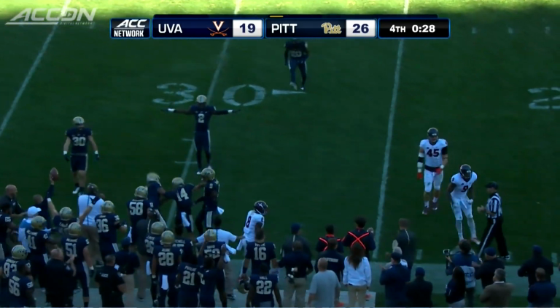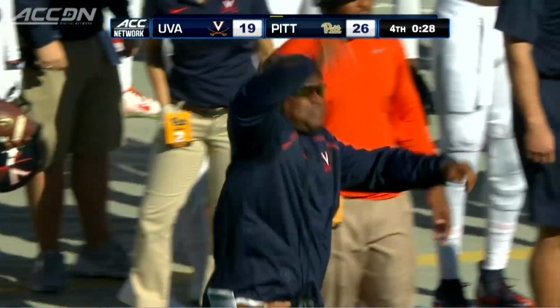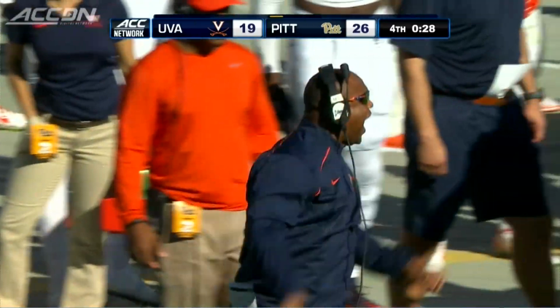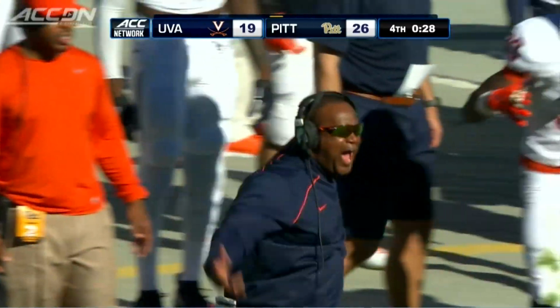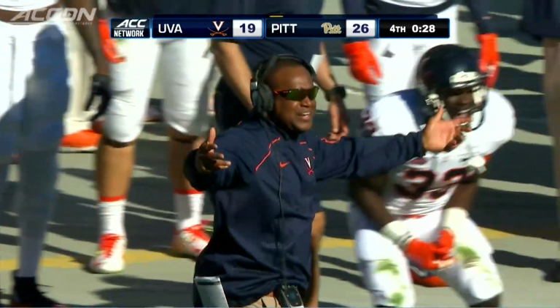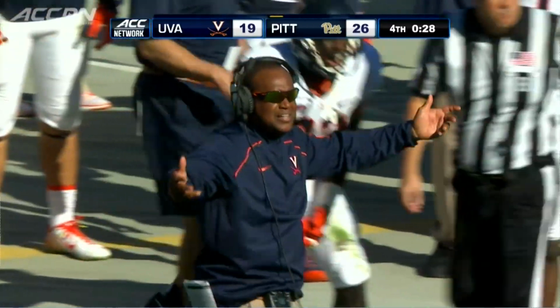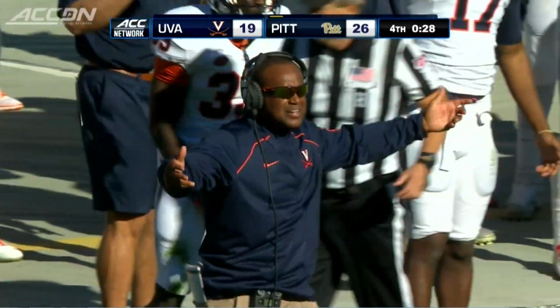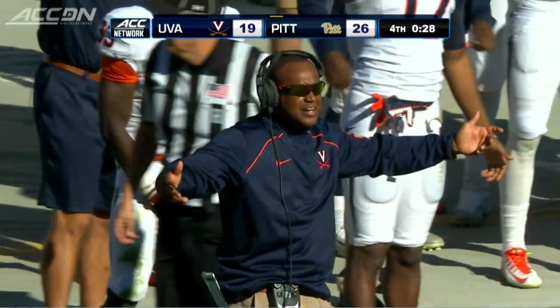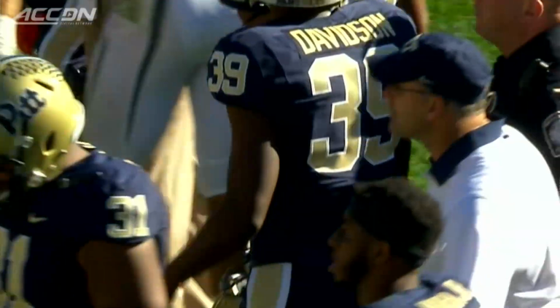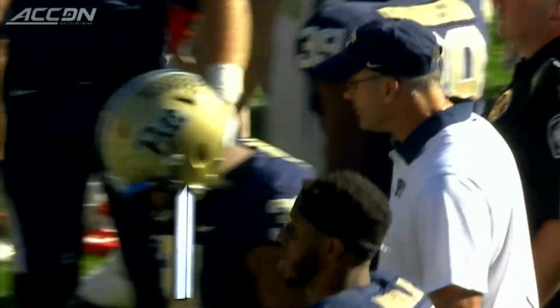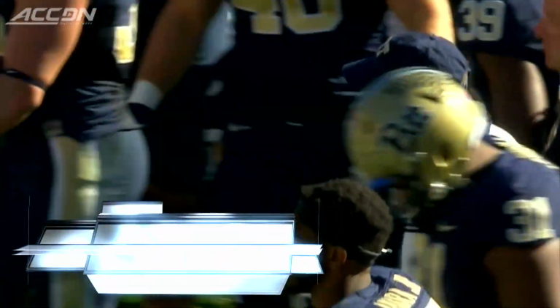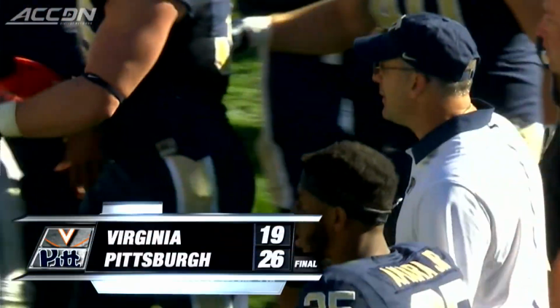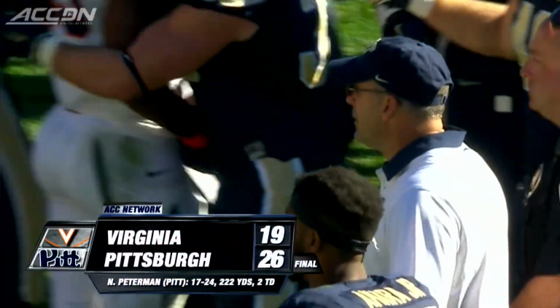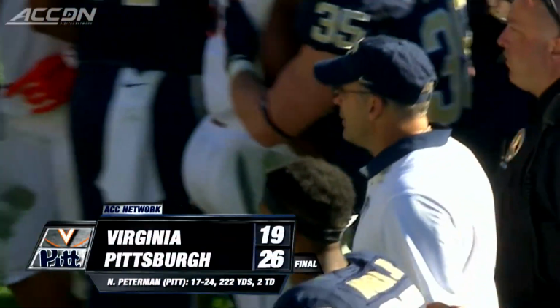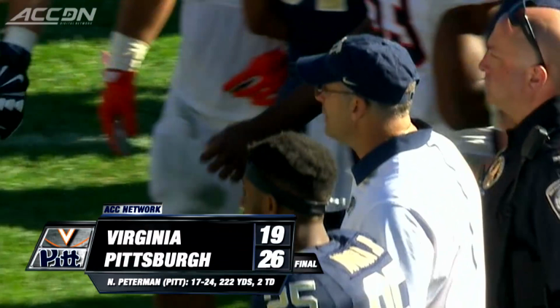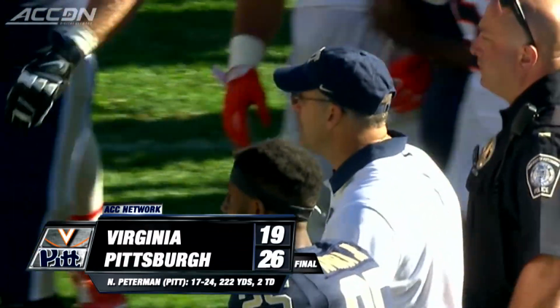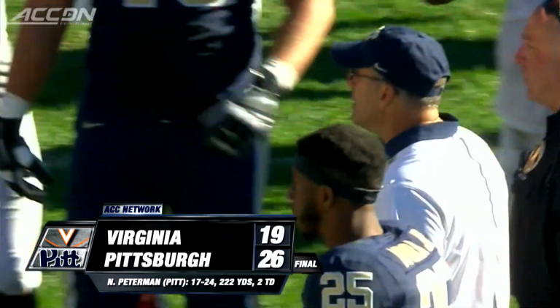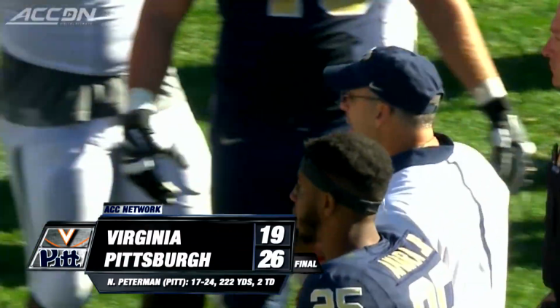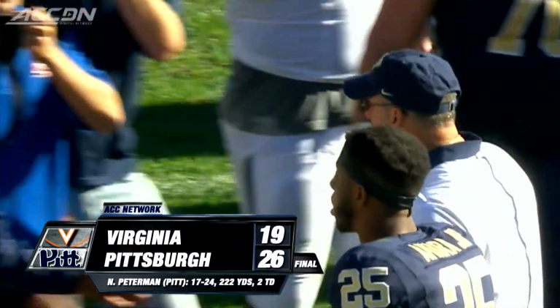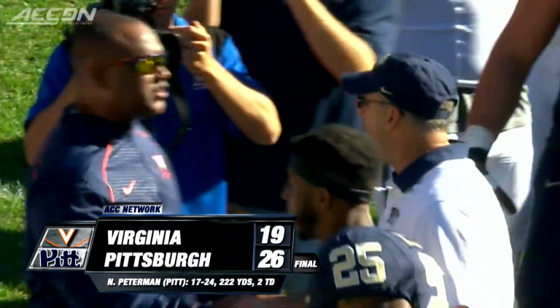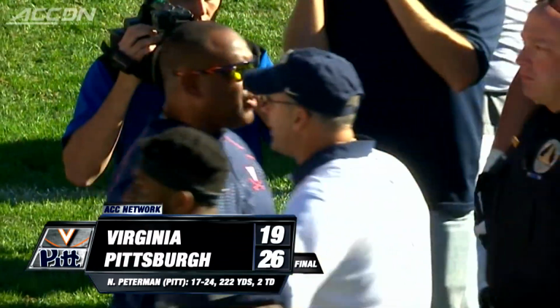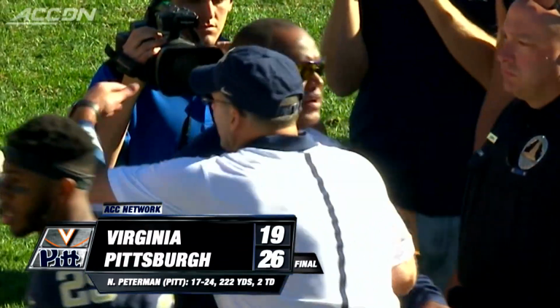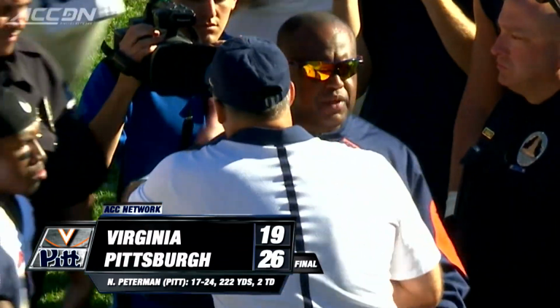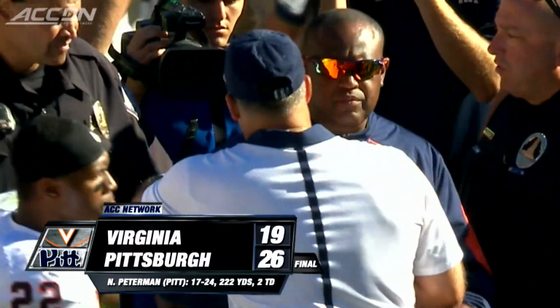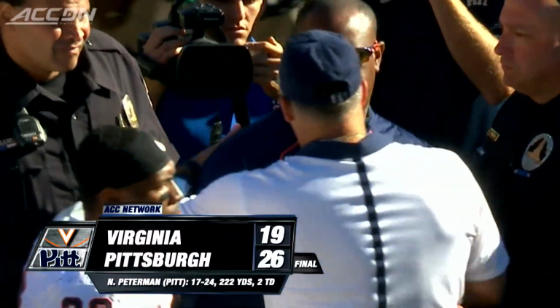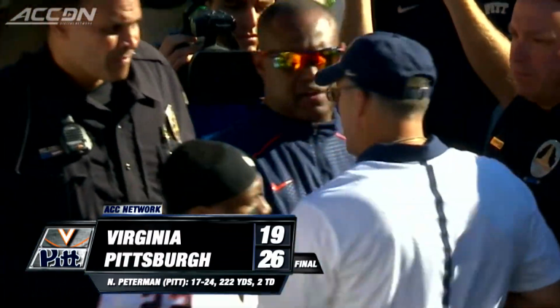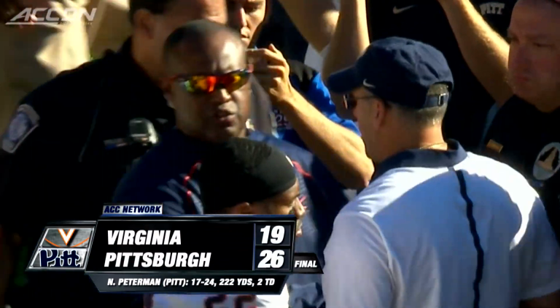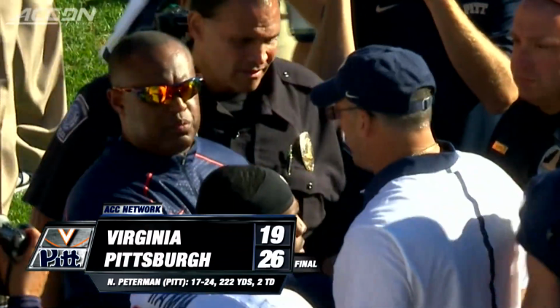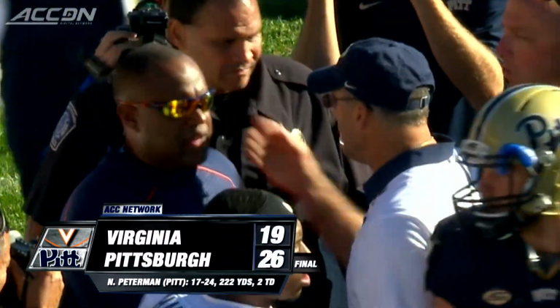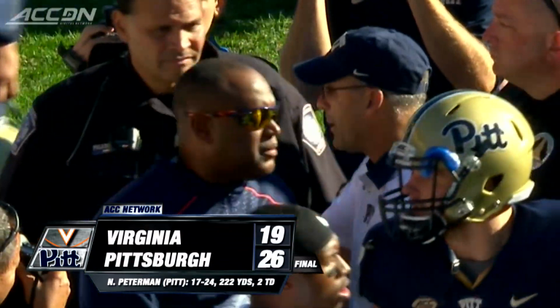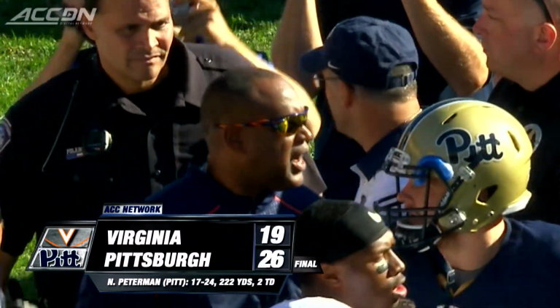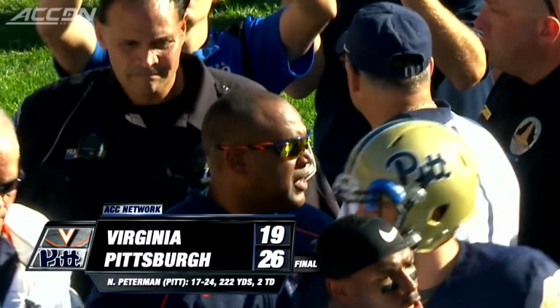Cavaliers players upset — Mike London wanted the pass interference call. No call. Pat Narduzzi and the Panthers now 4-1 after the 26-19 win. I'm Jeff Michele.